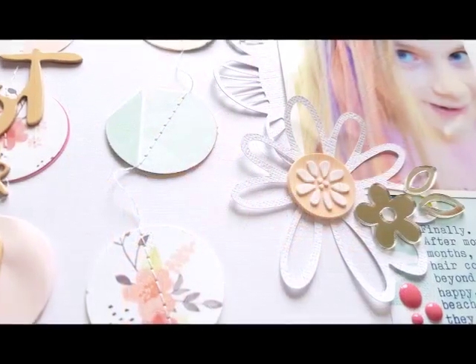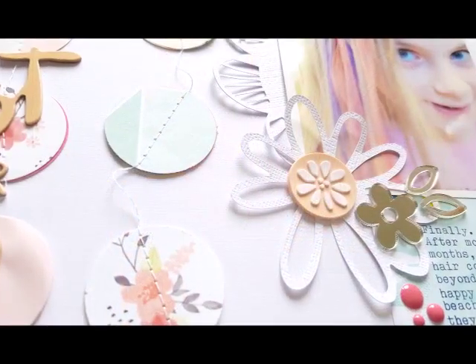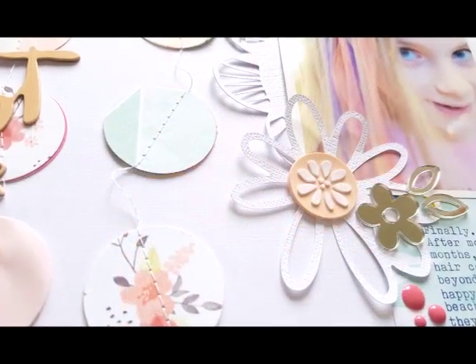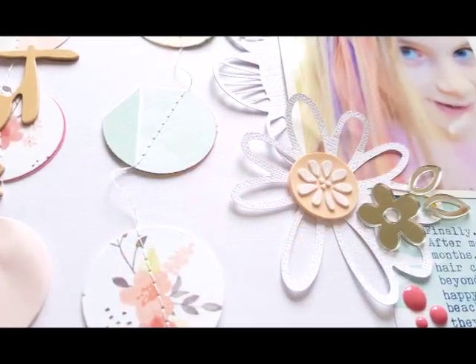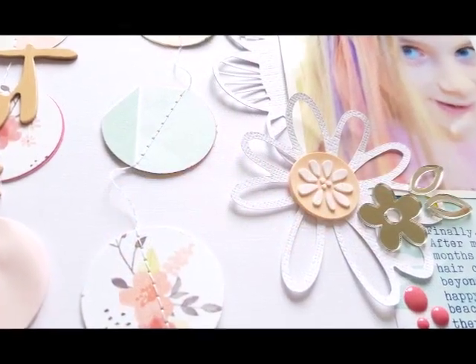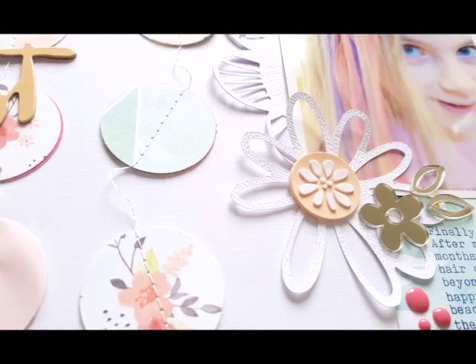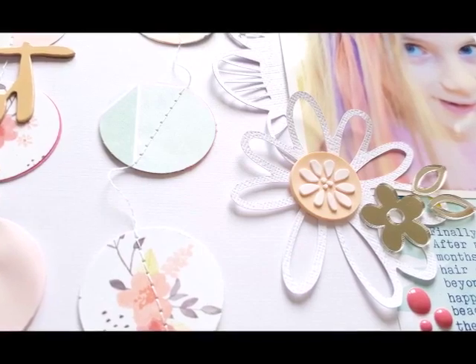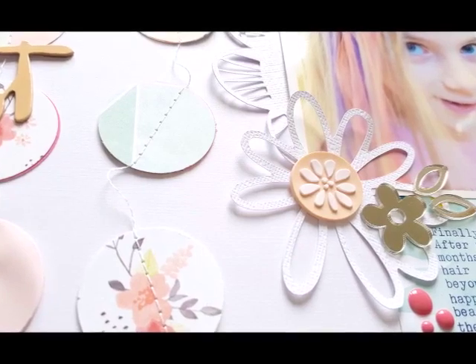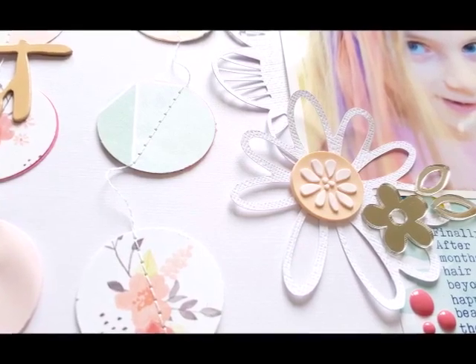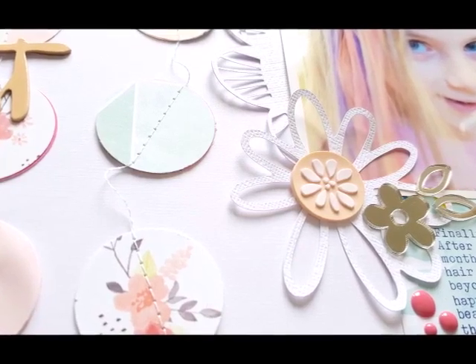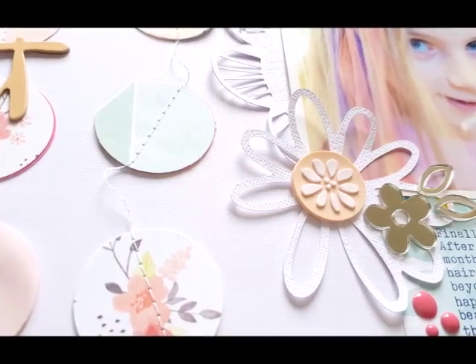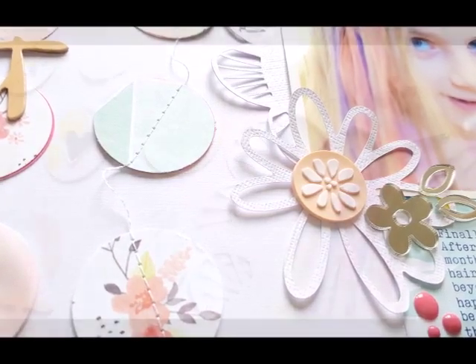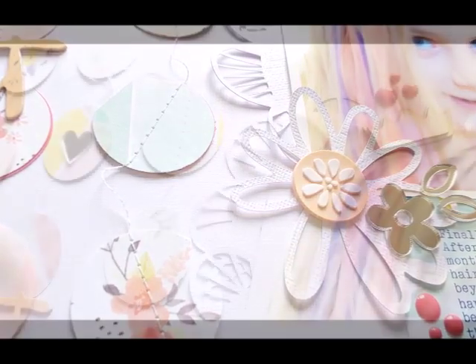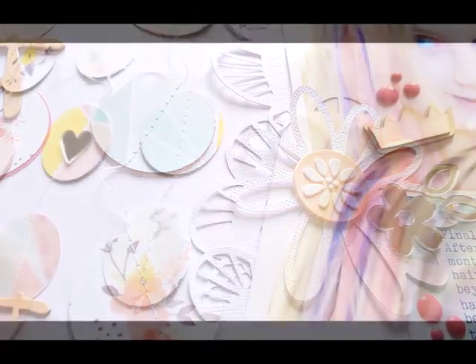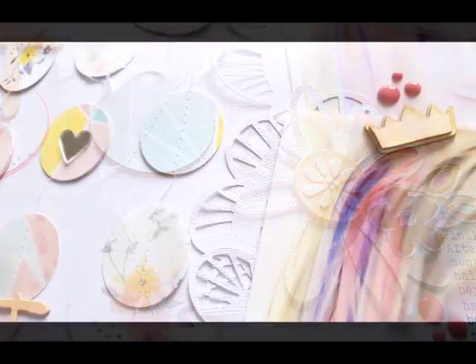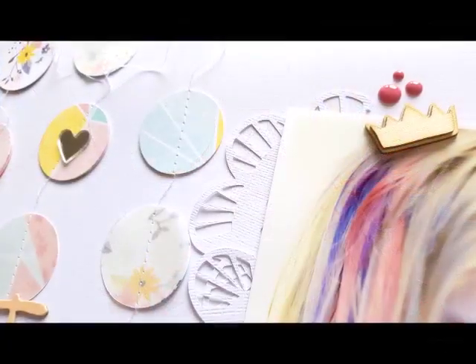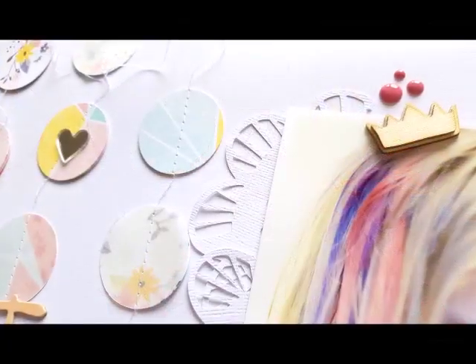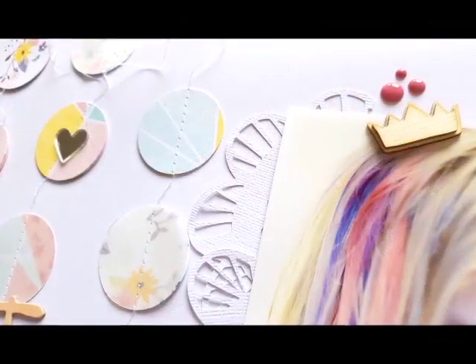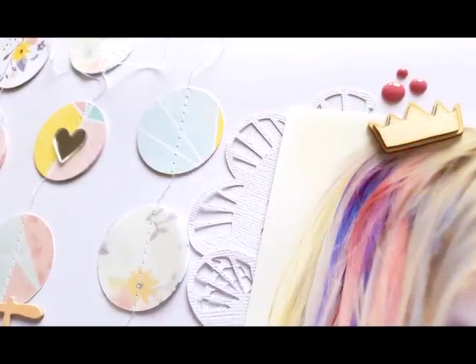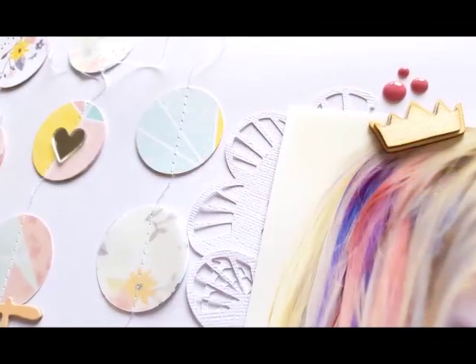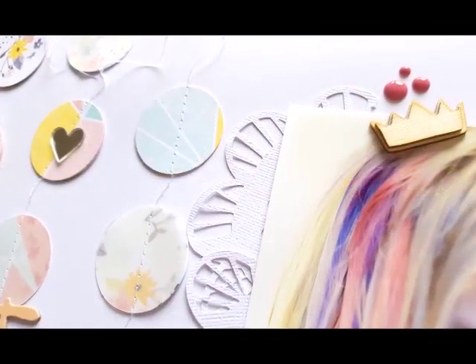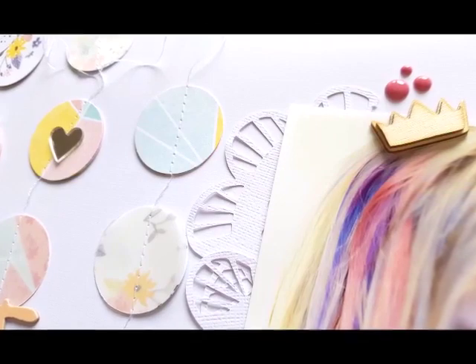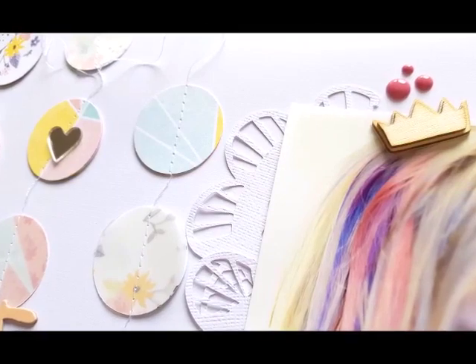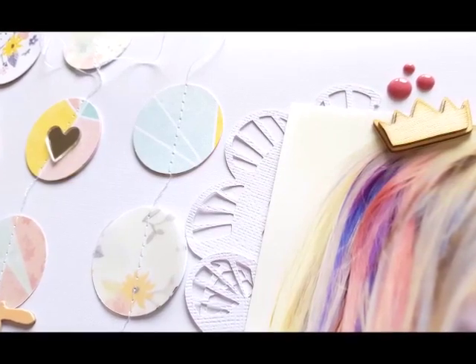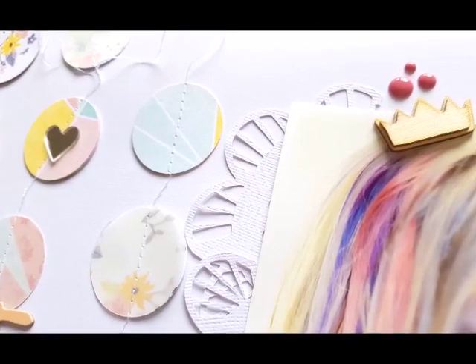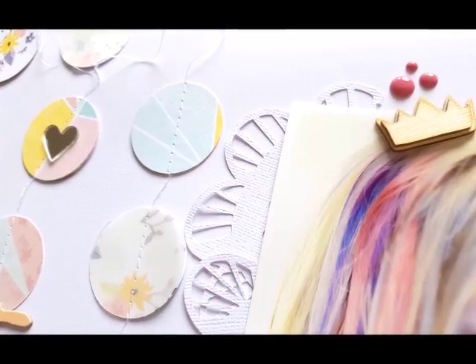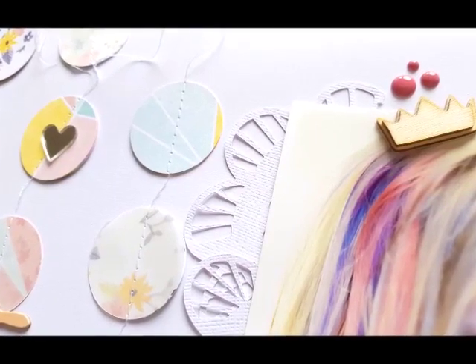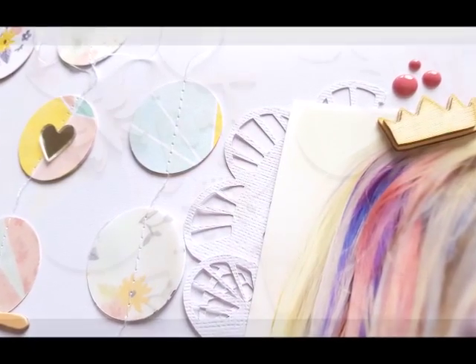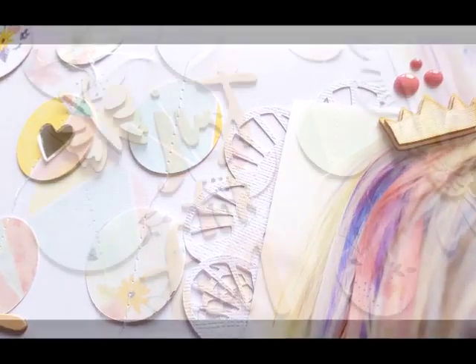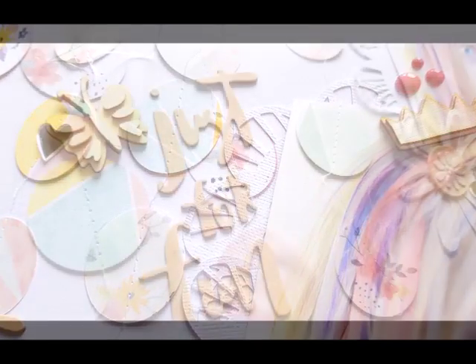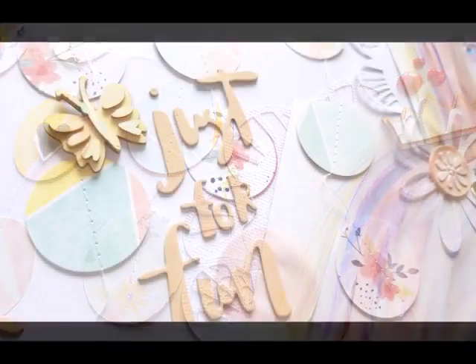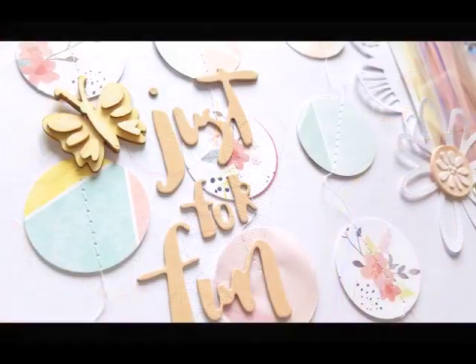Here are some close-up shots. I hope you enjoyed this — please leave me a comment if you have any questions, and I wish you a lovely day. Bye bye!